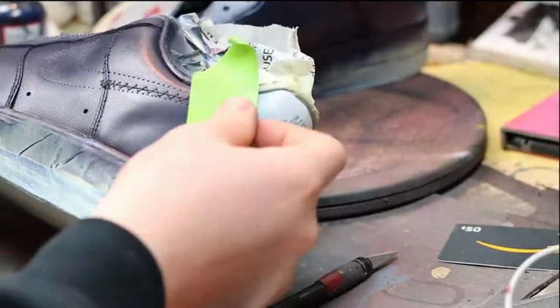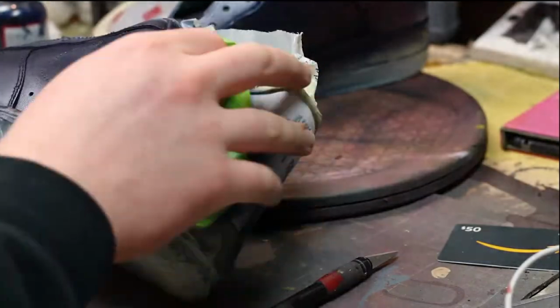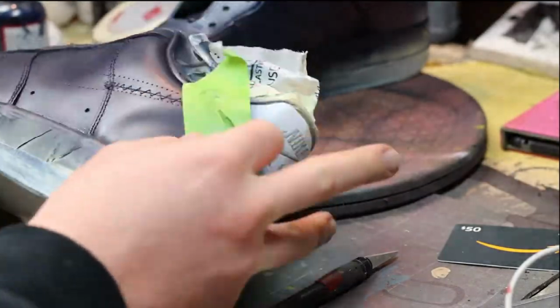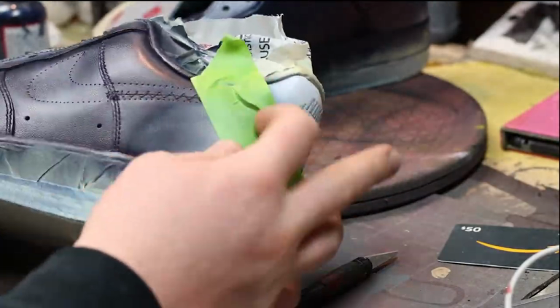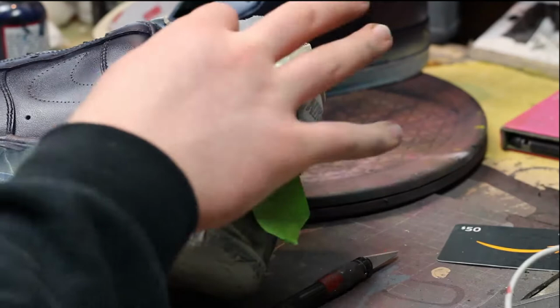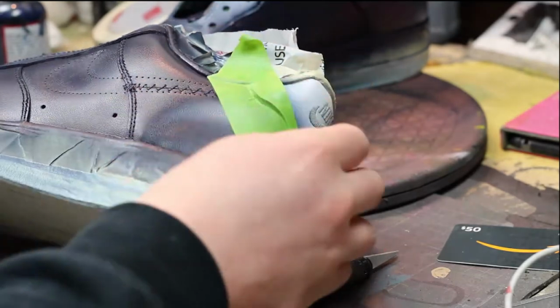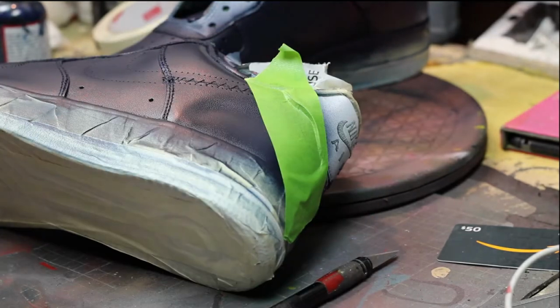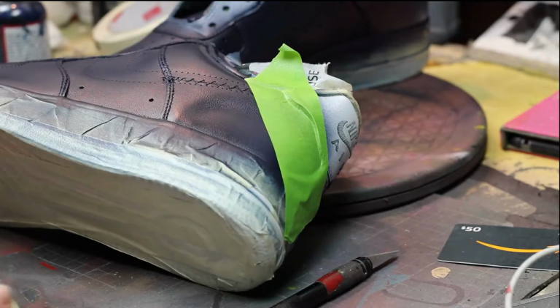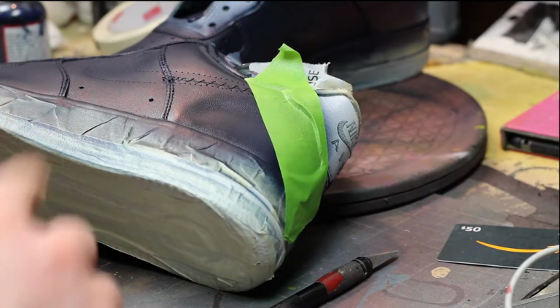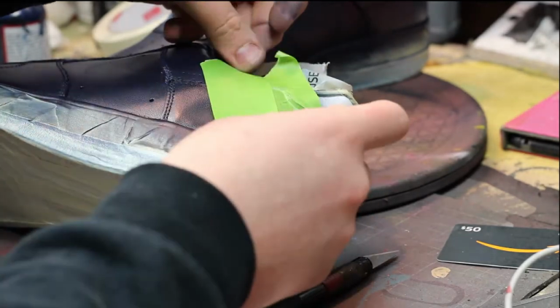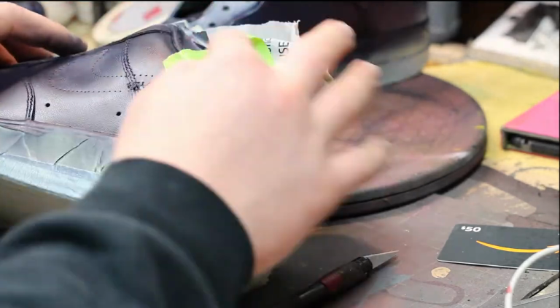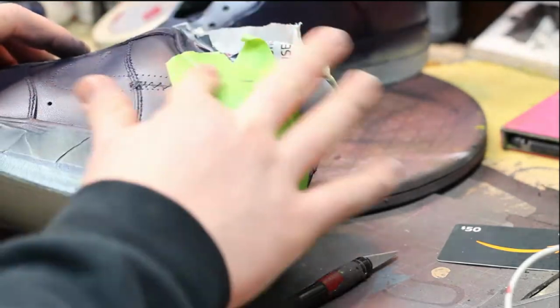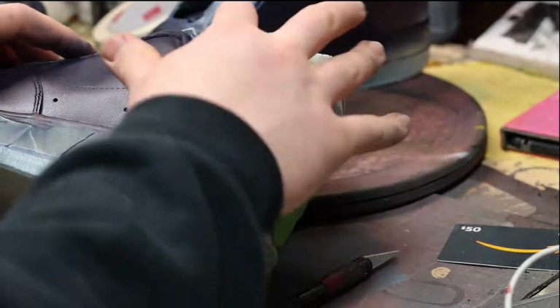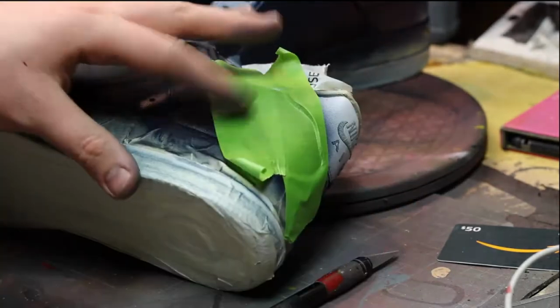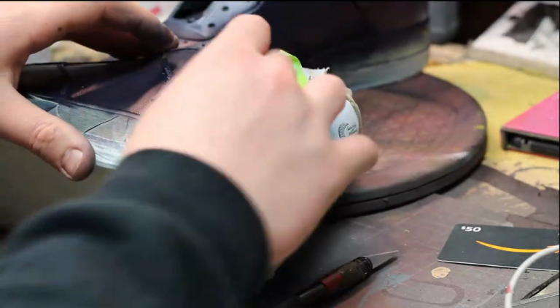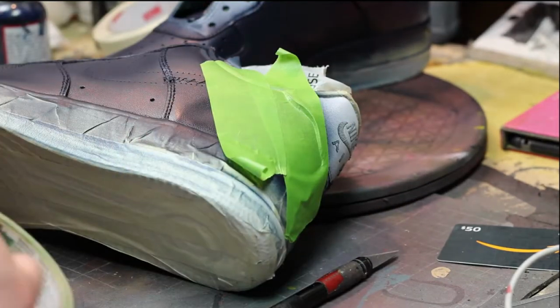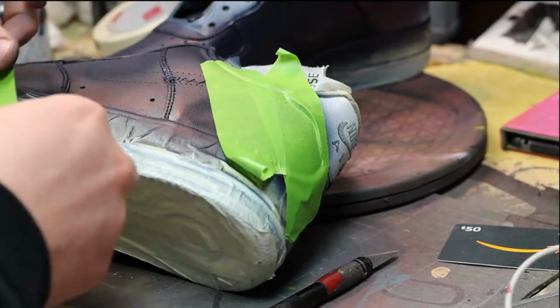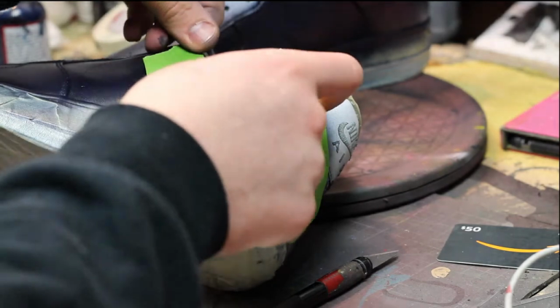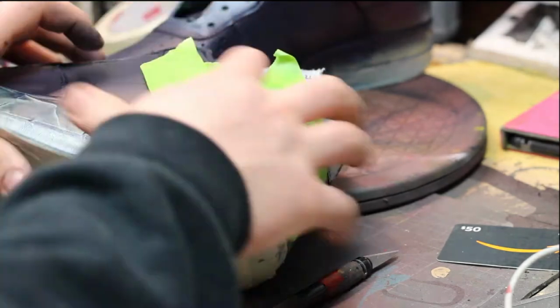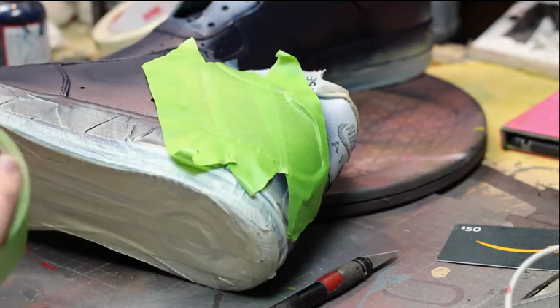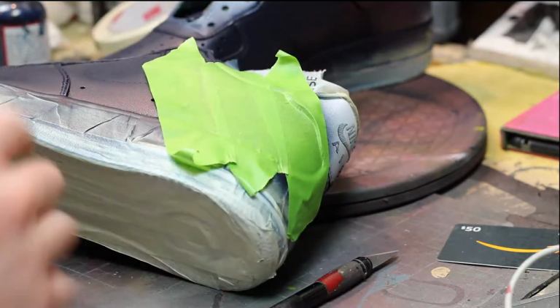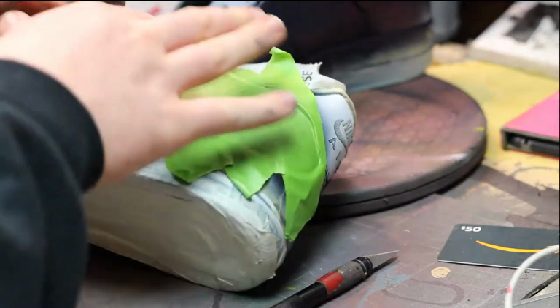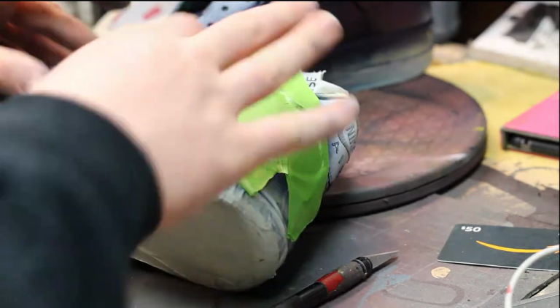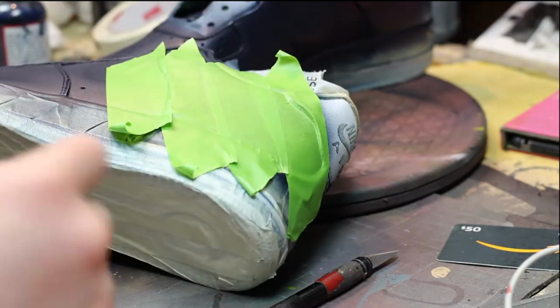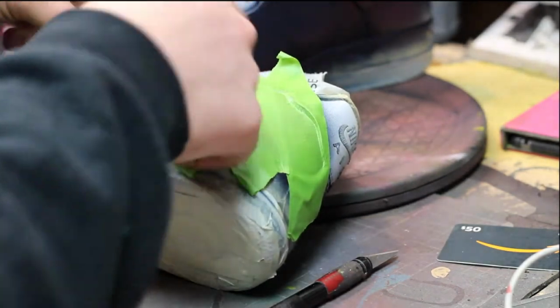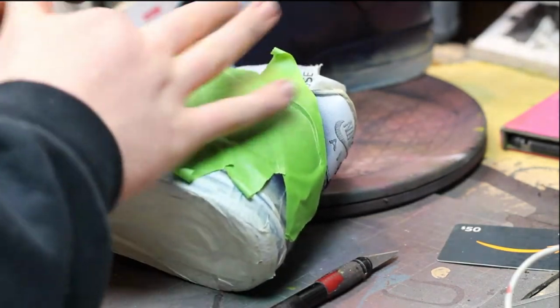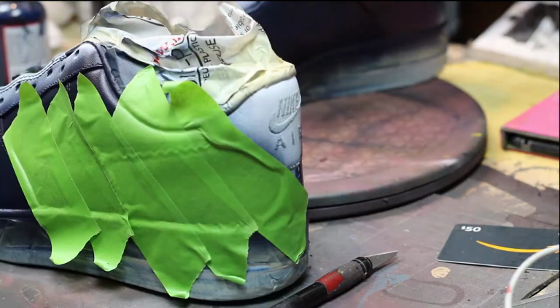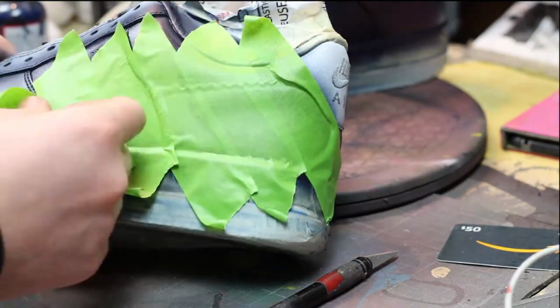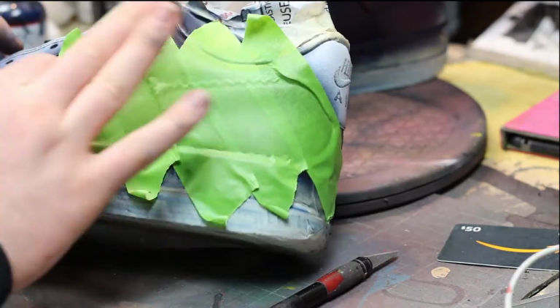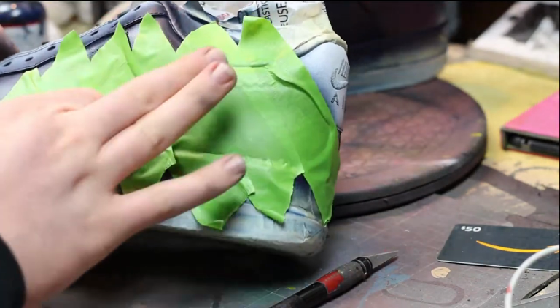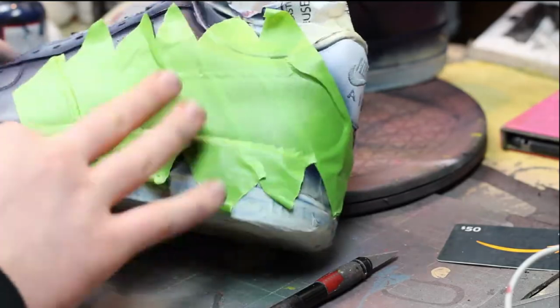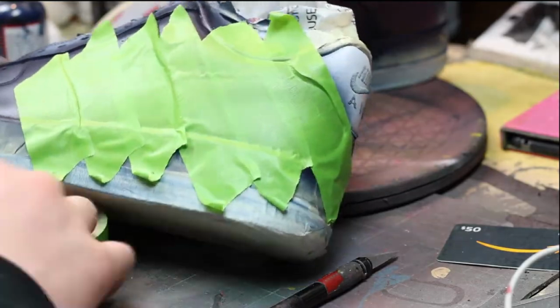Next step, we're going to create the swoosh. In this case, it's not going to be a swoosh — it's going to be a lightning bolt to represent the Warriors. First, what you want to do is lay down your tape so we can actually sketch out the design.